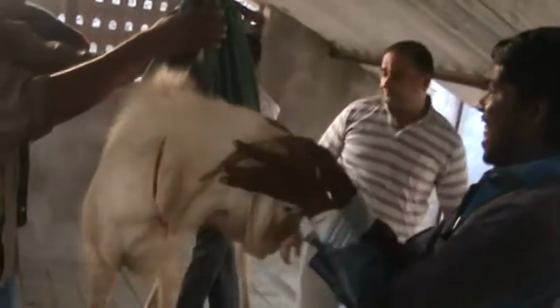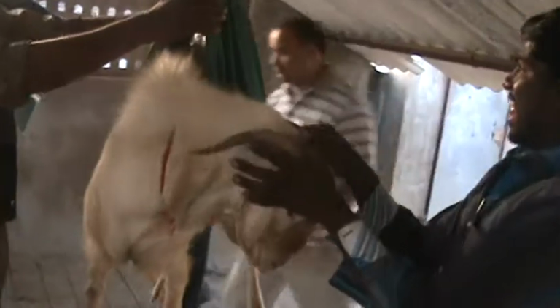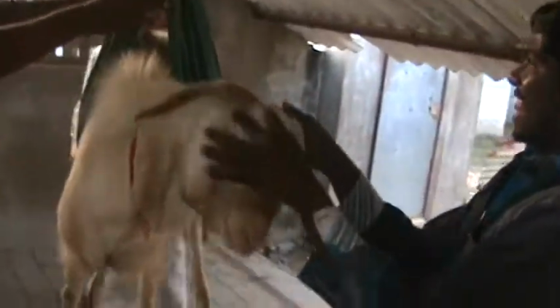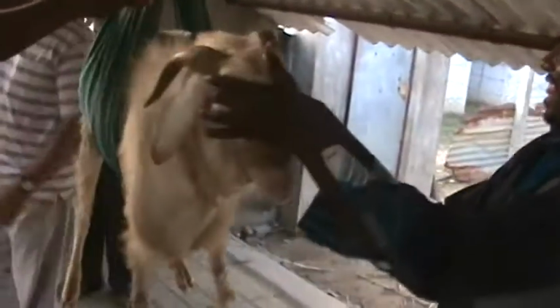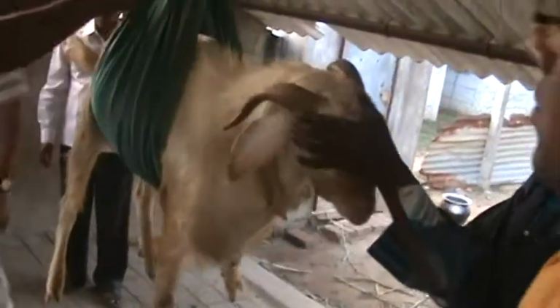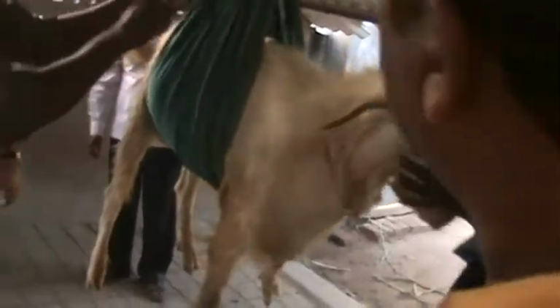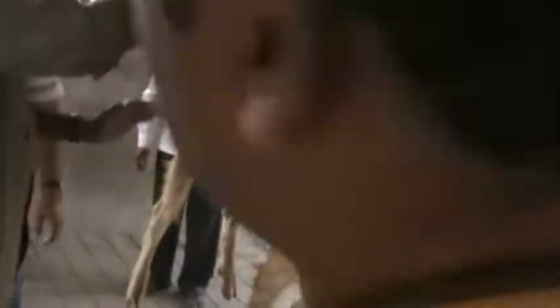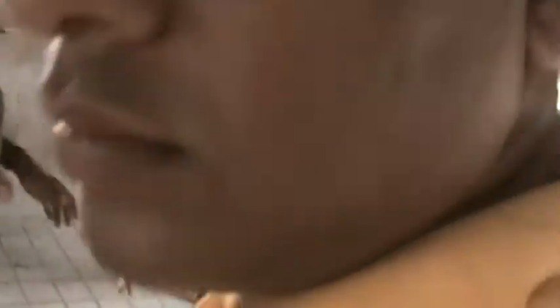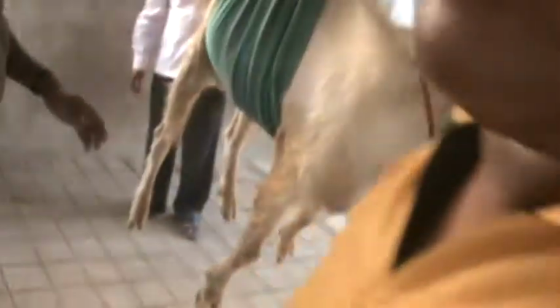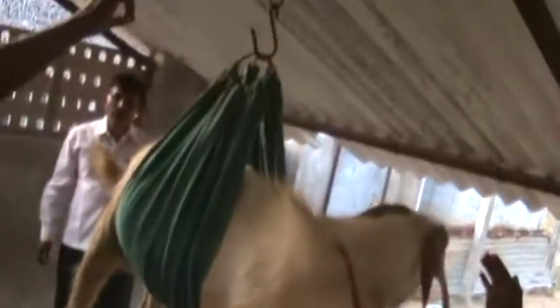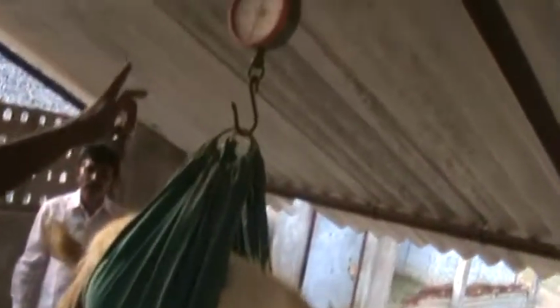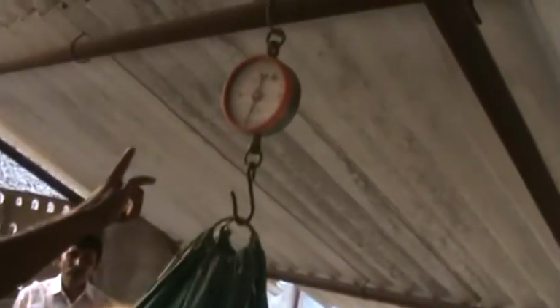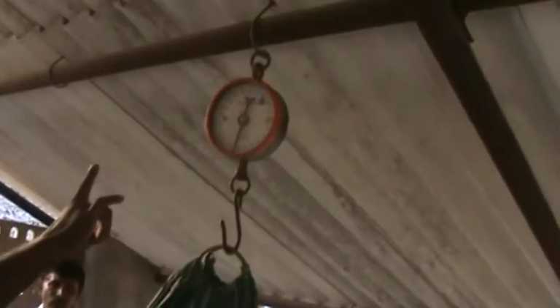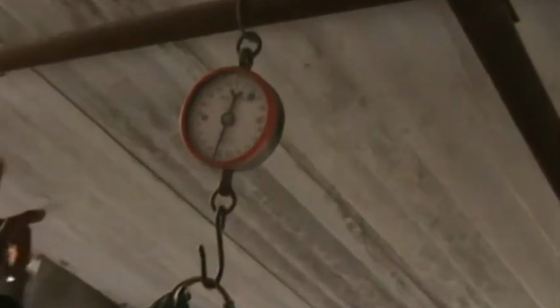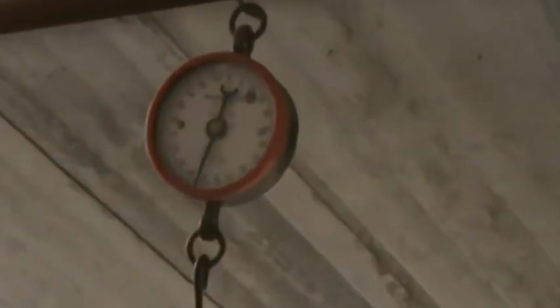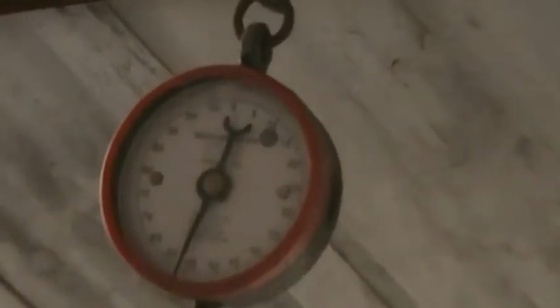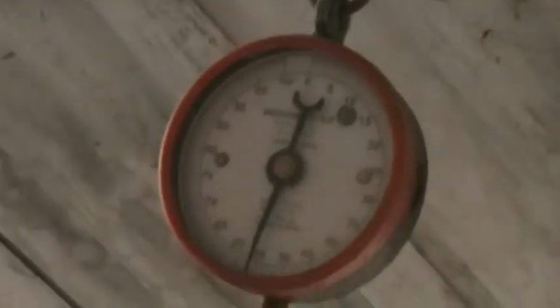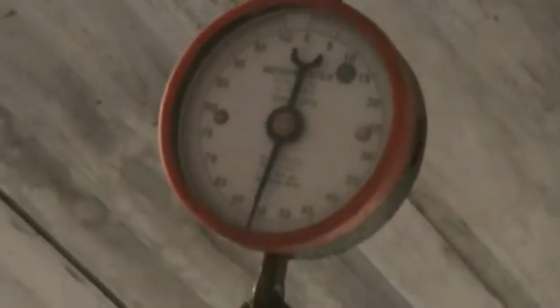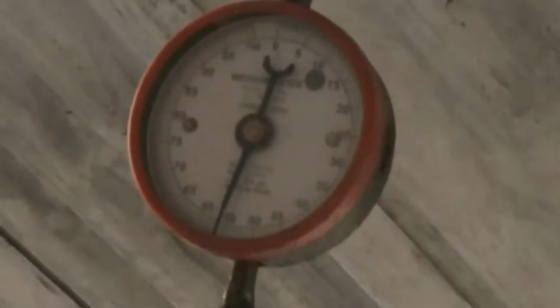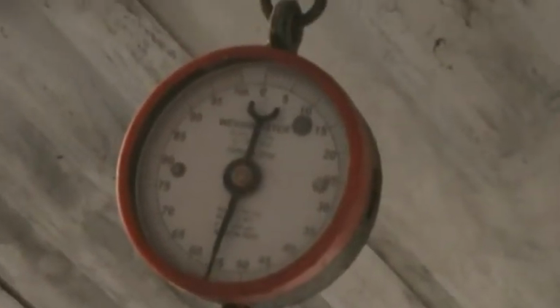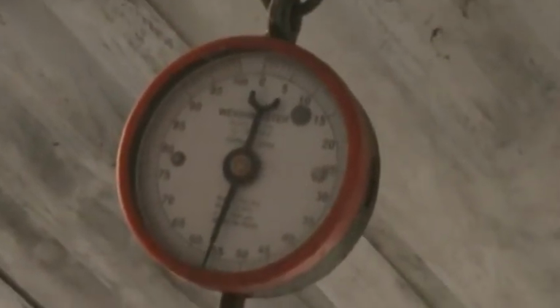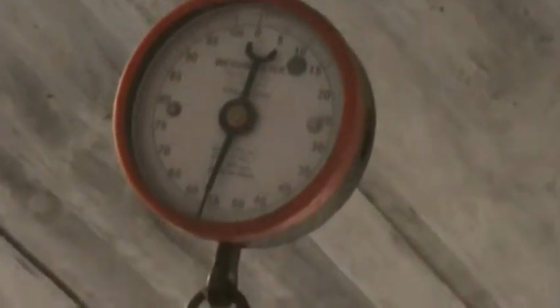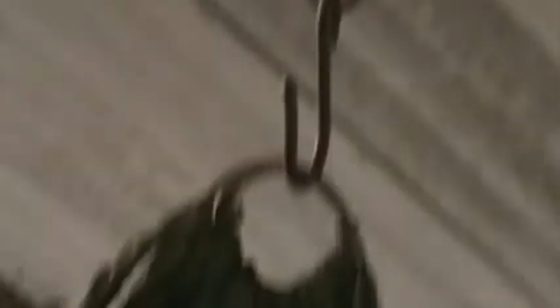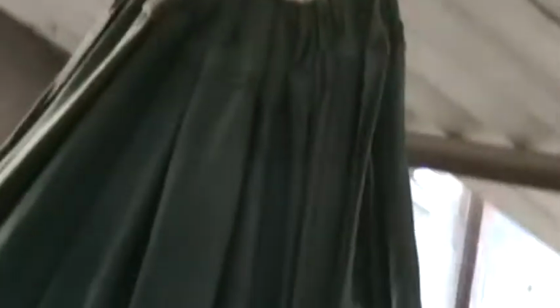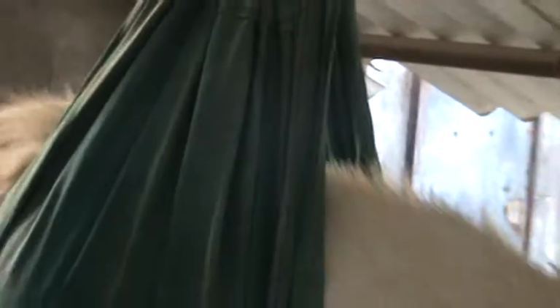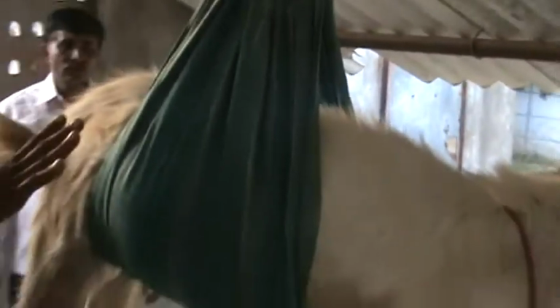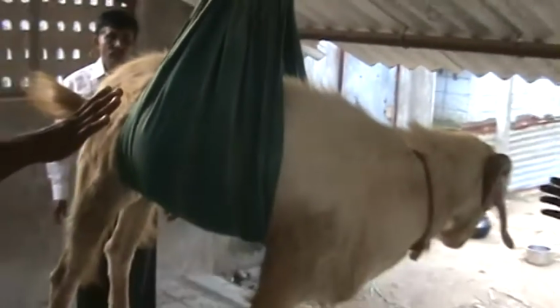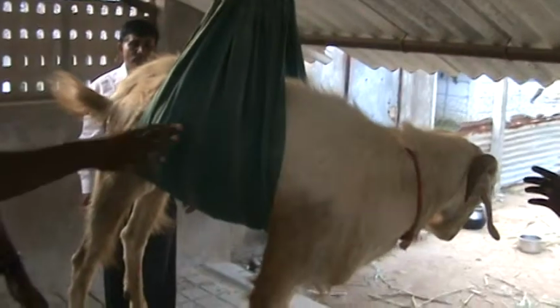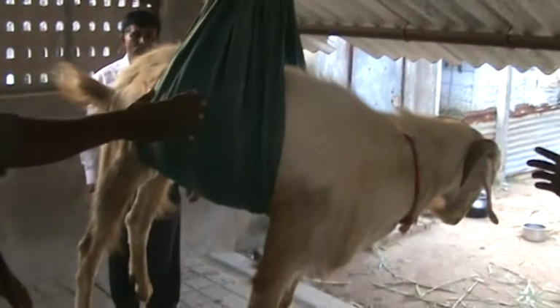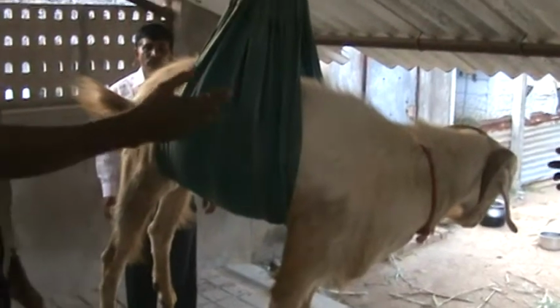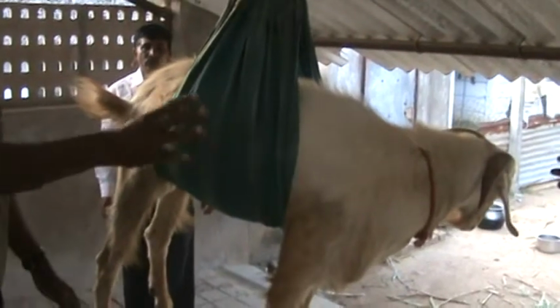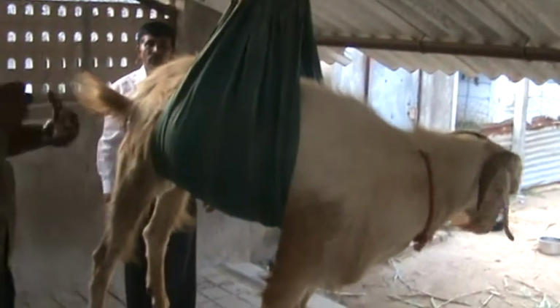How many kg? 55. That's the 50. Yeah, 55. It's a real taracheri — original blade. 55 kg now.